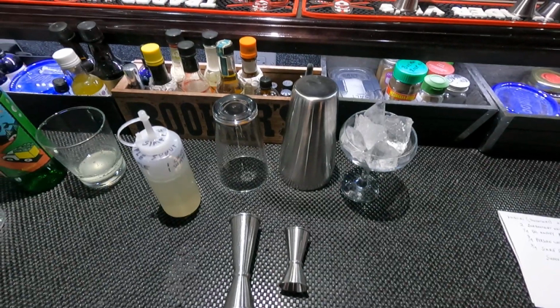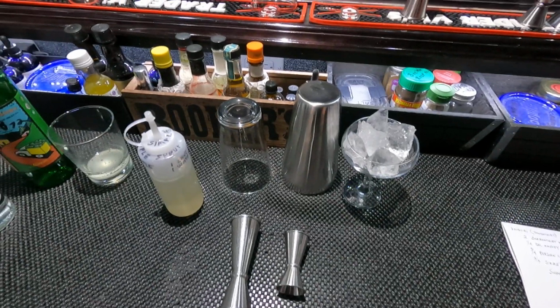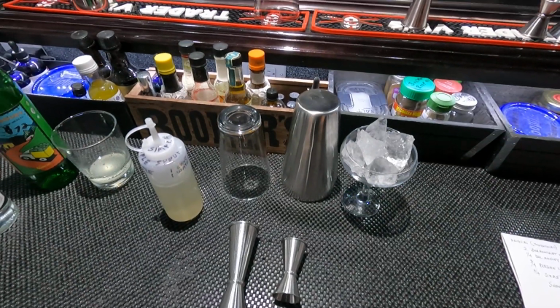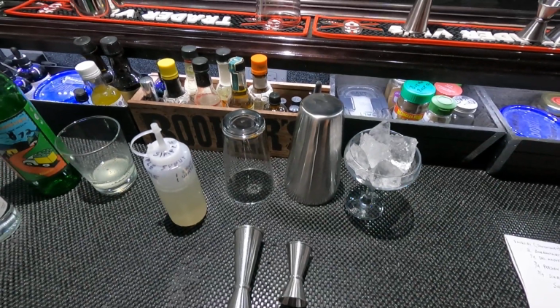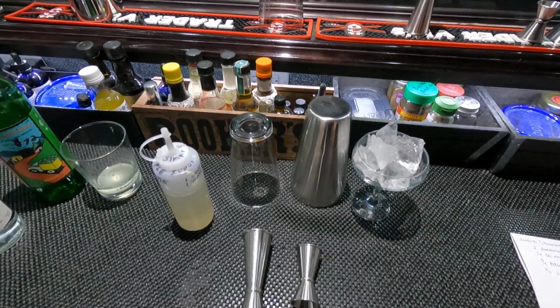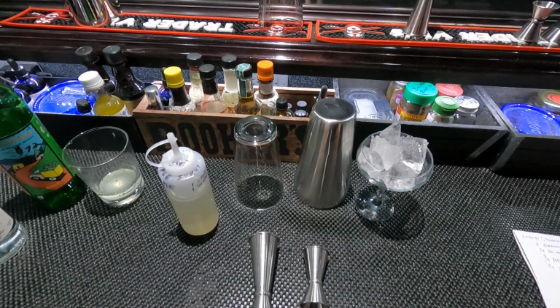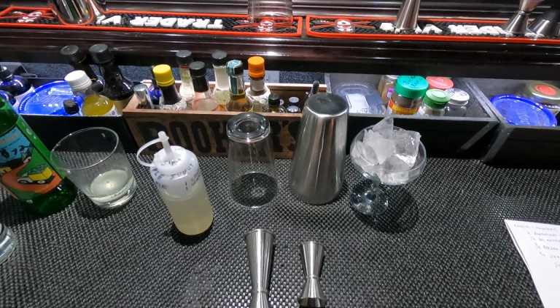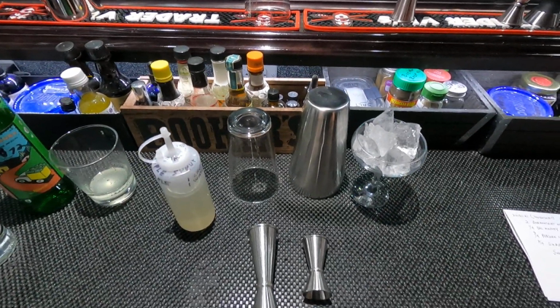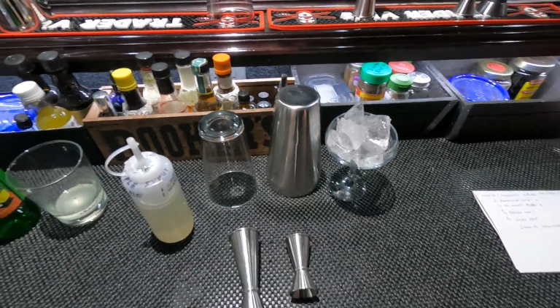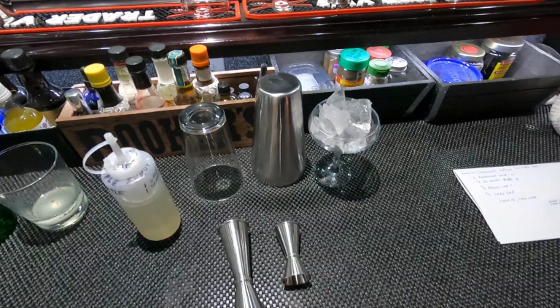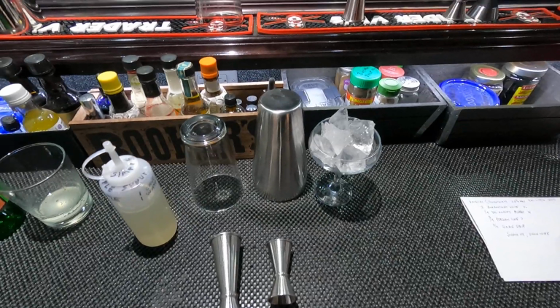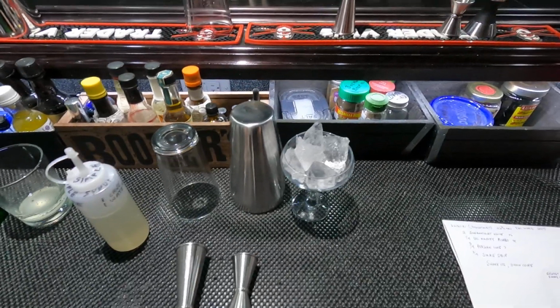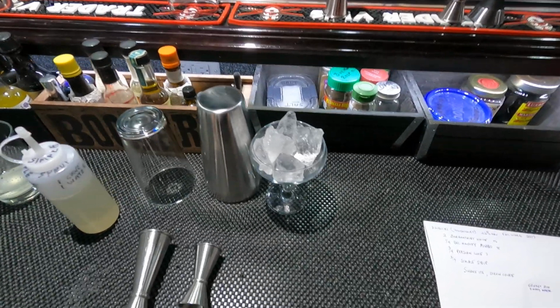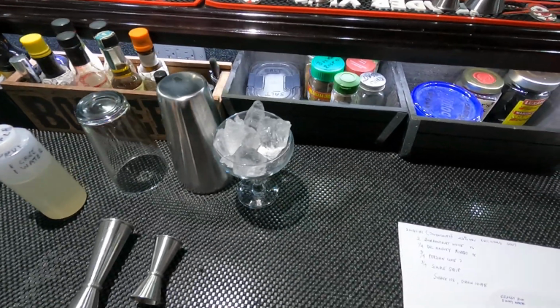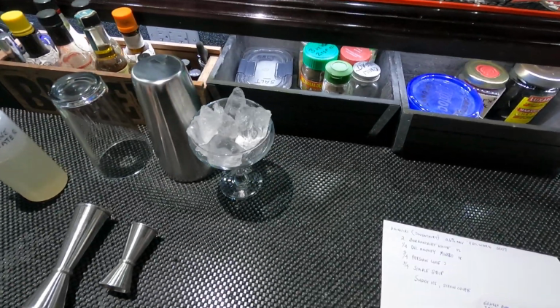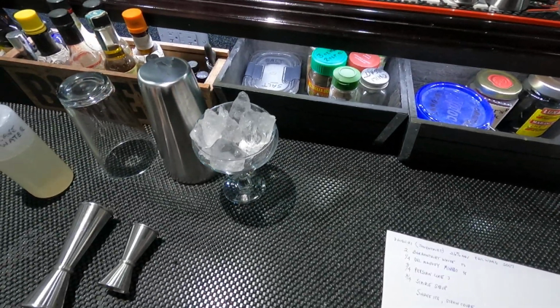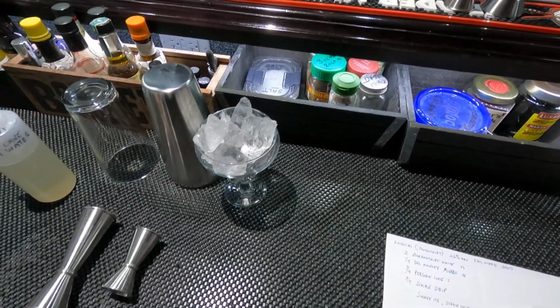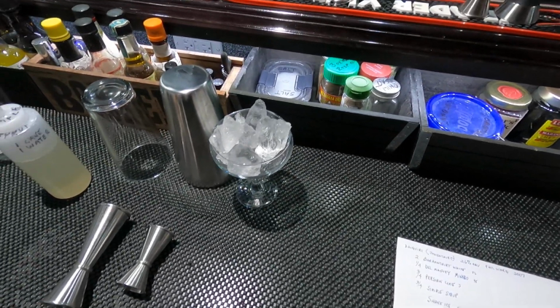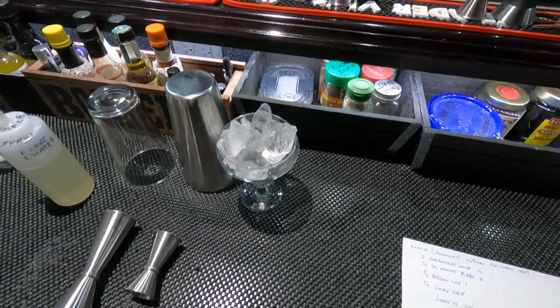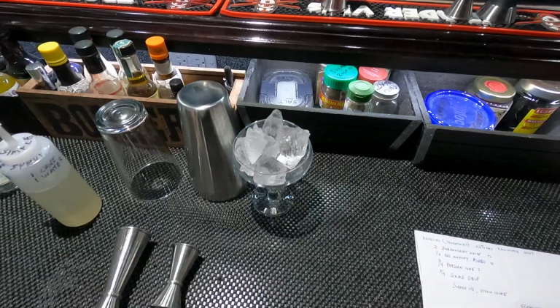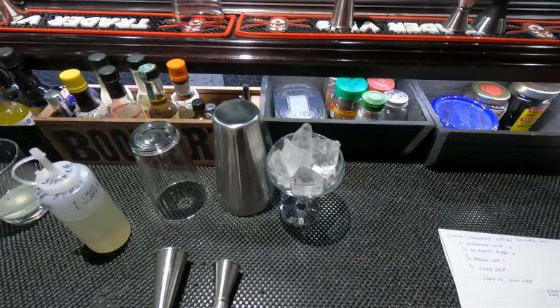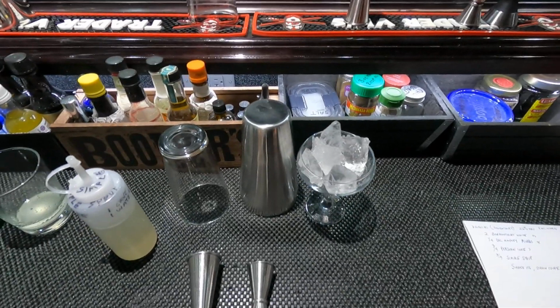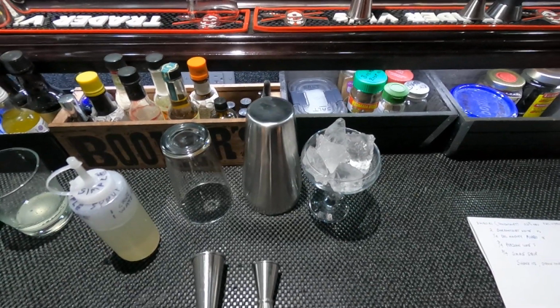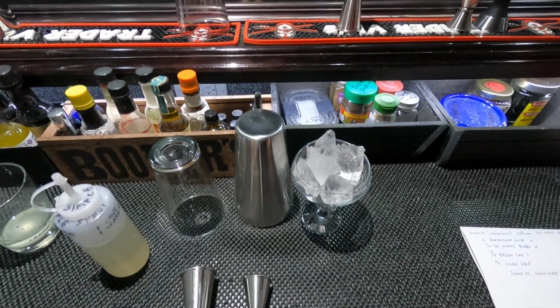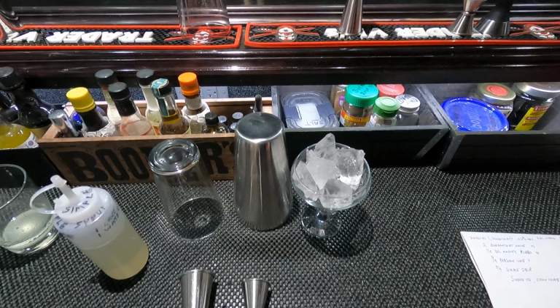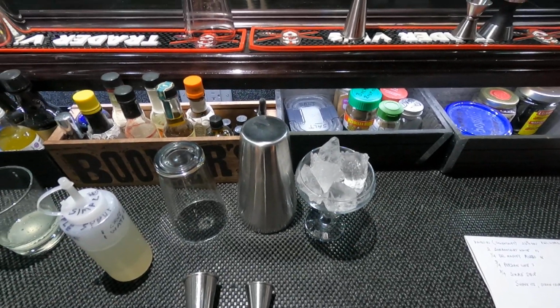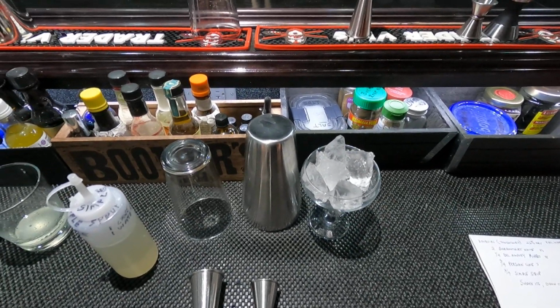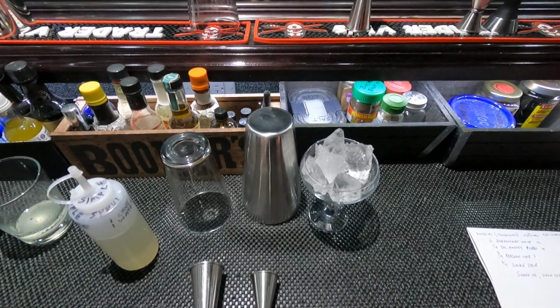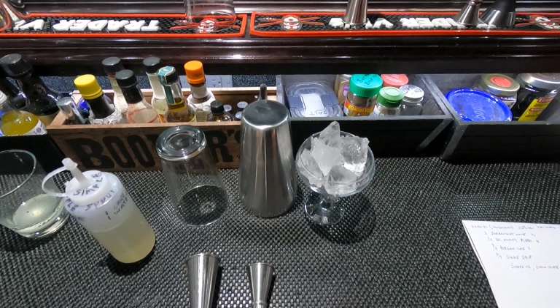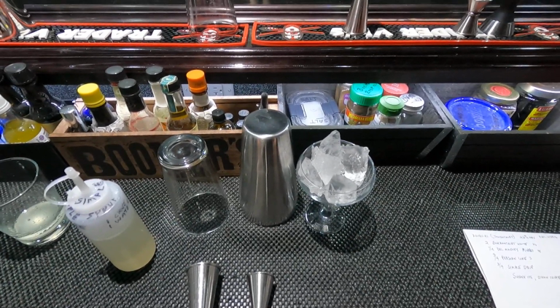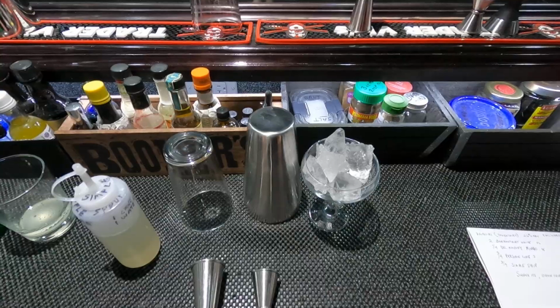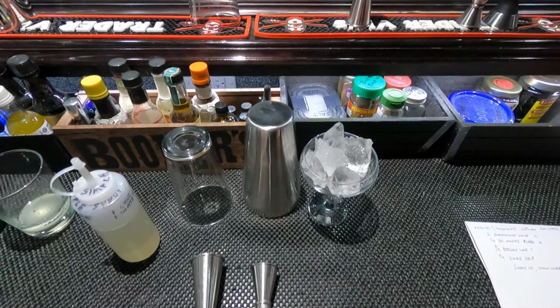Welcome to the Belly Up Bar, Saturday afternoon here, and I'm going to make a daiquiri called a Jovencourt. It's a mixture of rum — white rum from Haiti — and some Manero Mezcal.